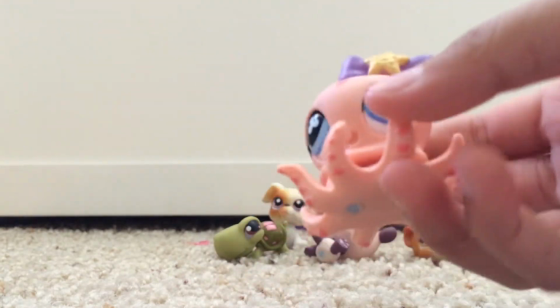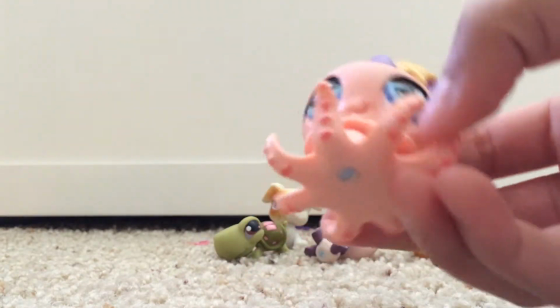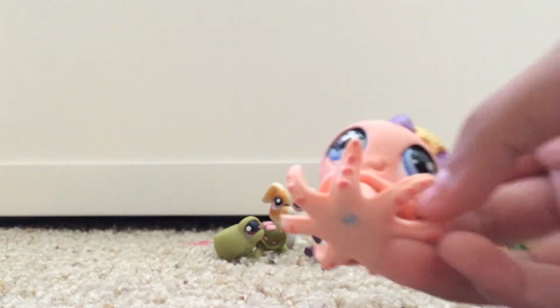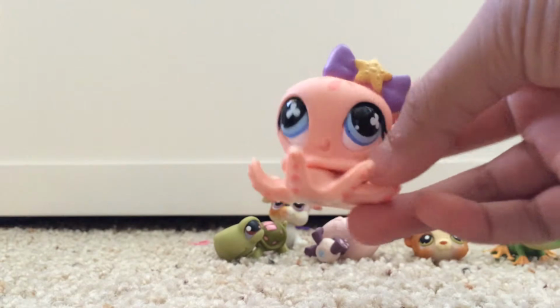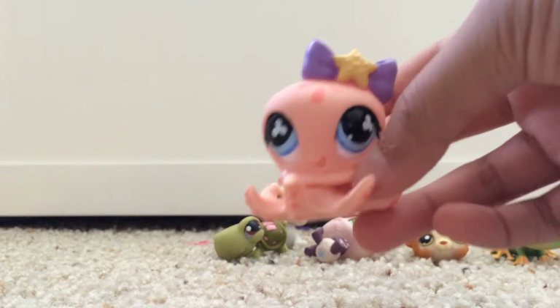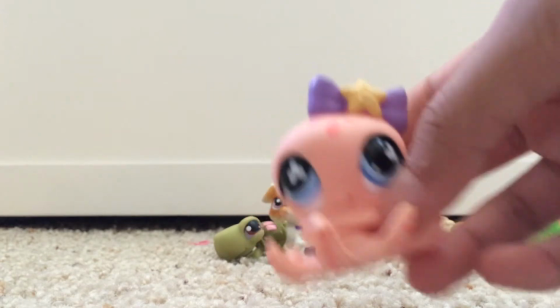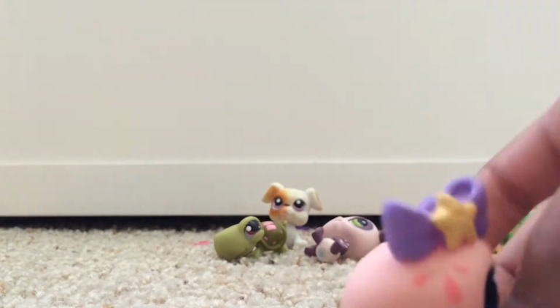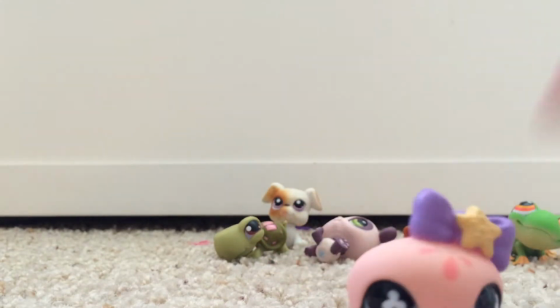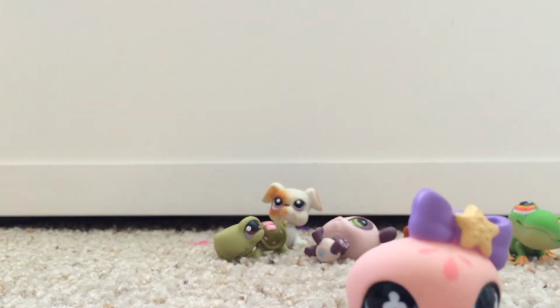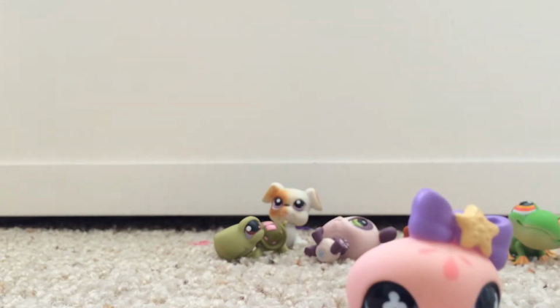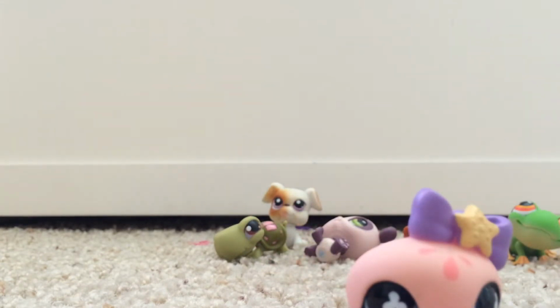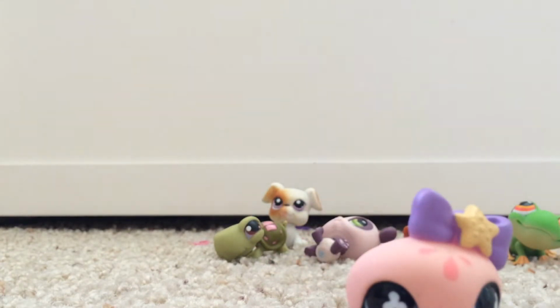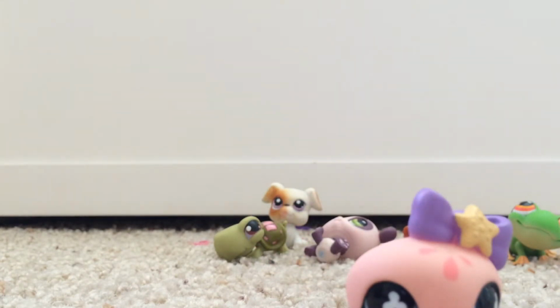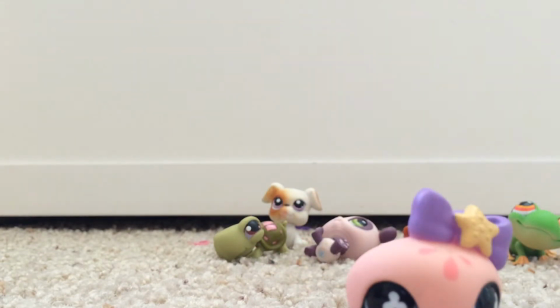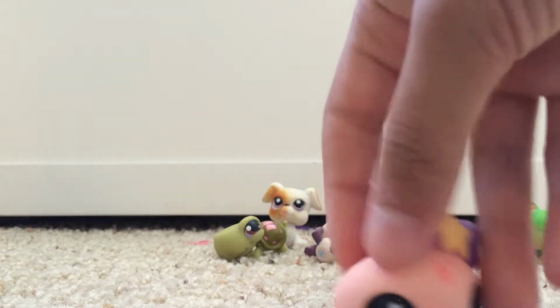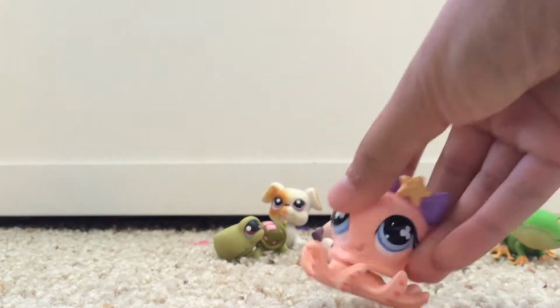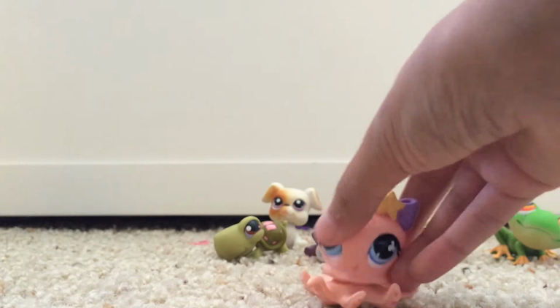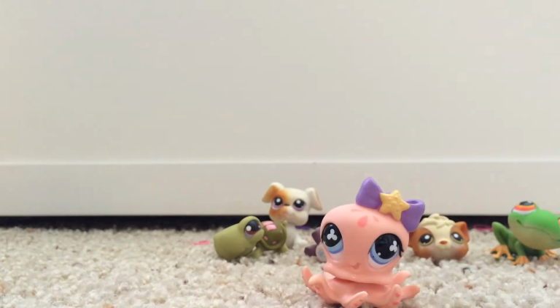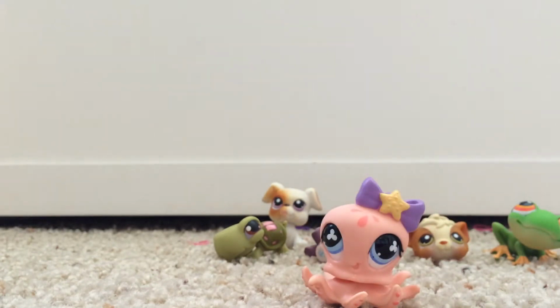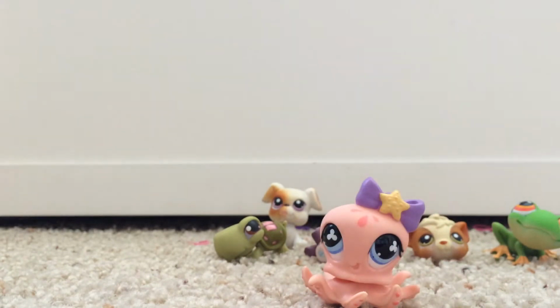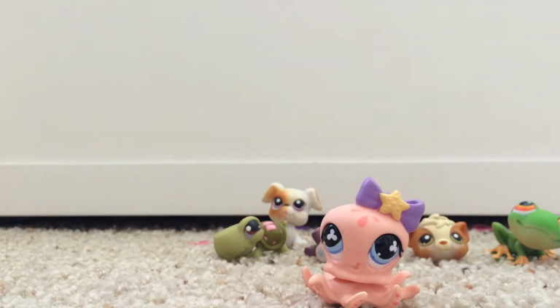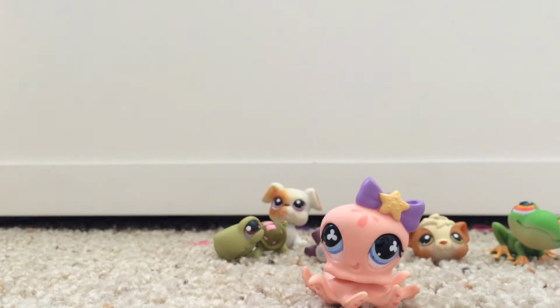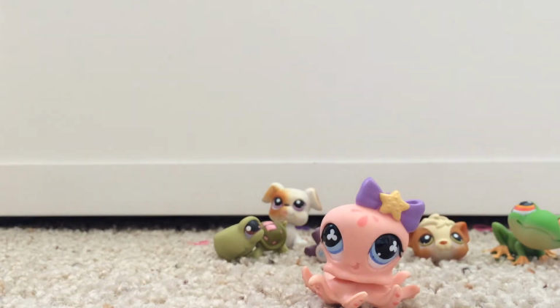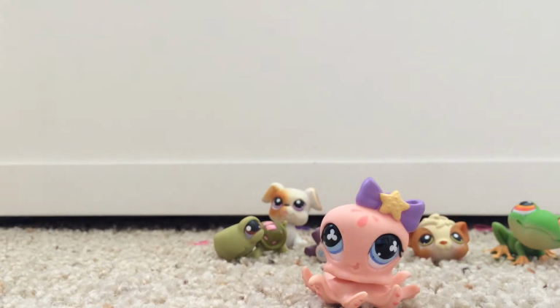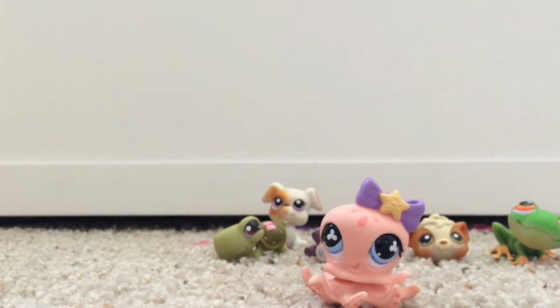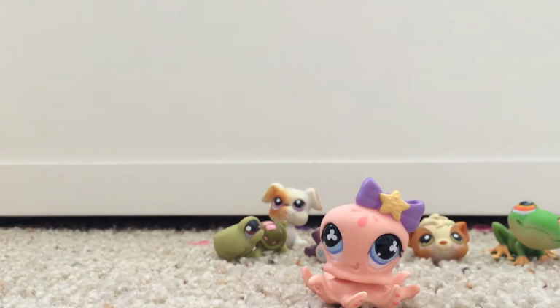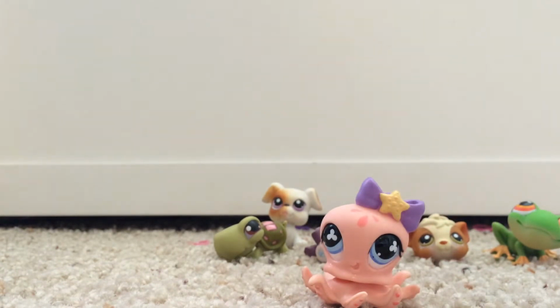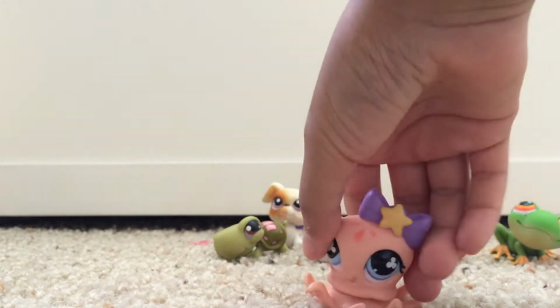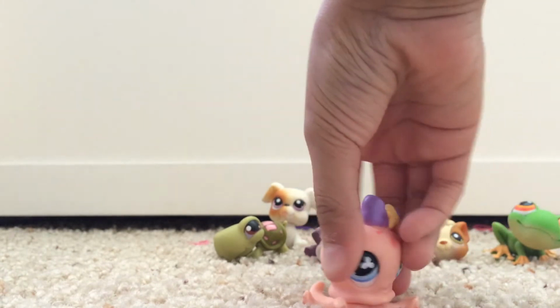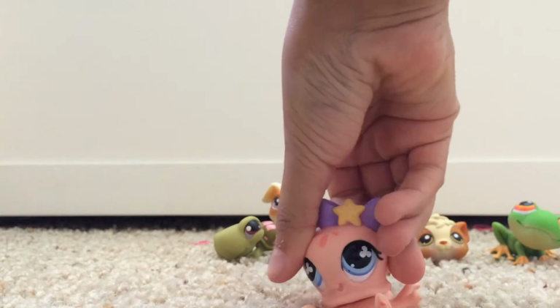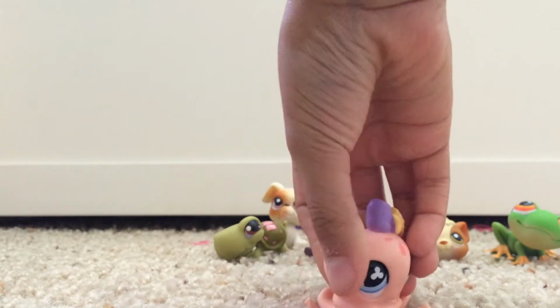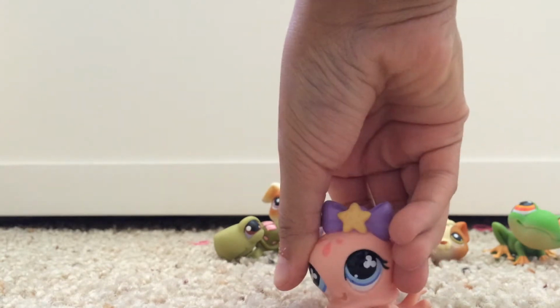By the way, these were not blind bags — they were mystery bags. You didn't know which ones you were going to get. They were random.